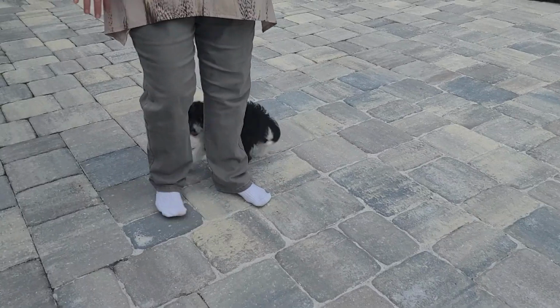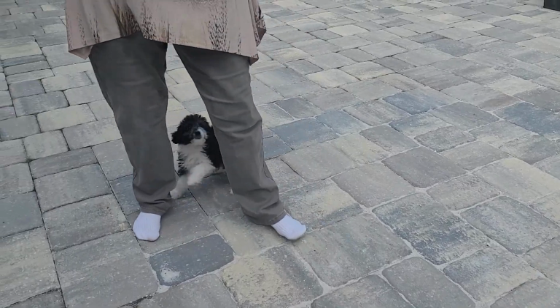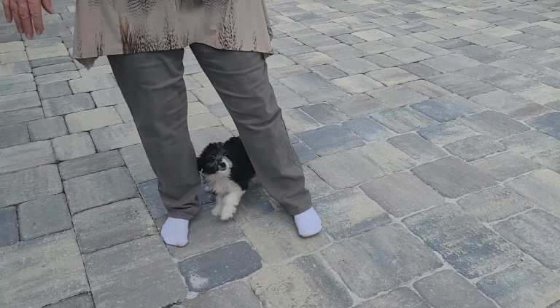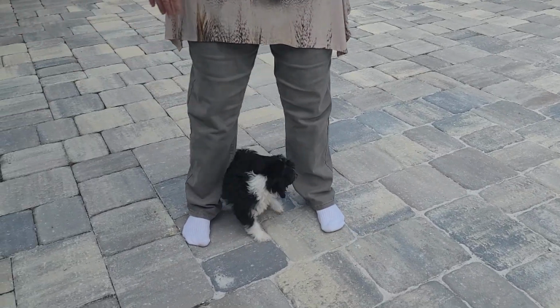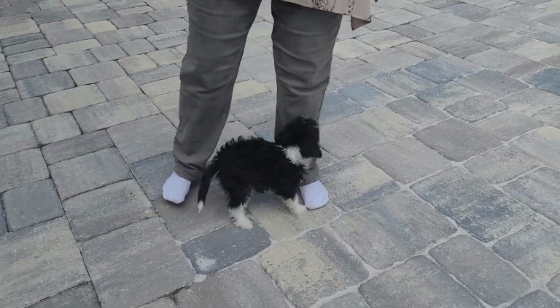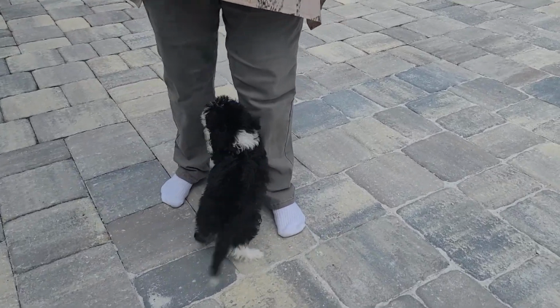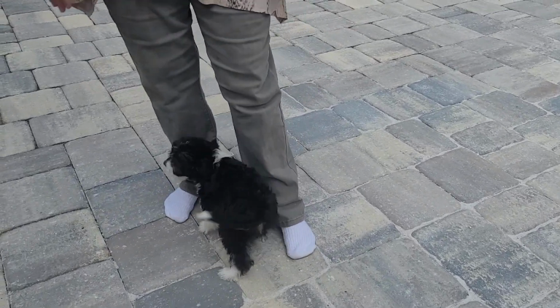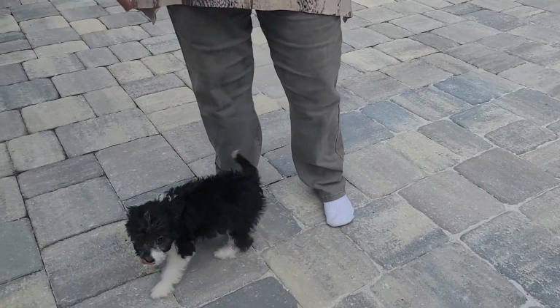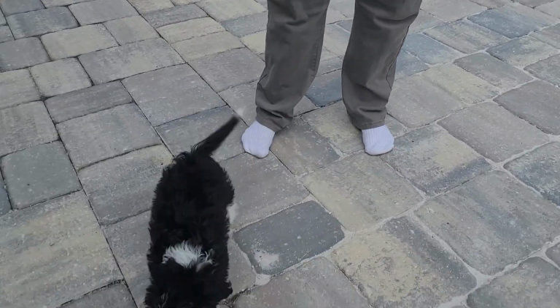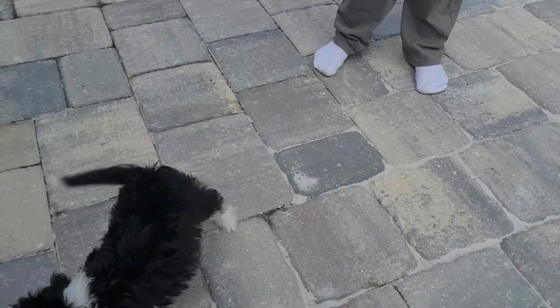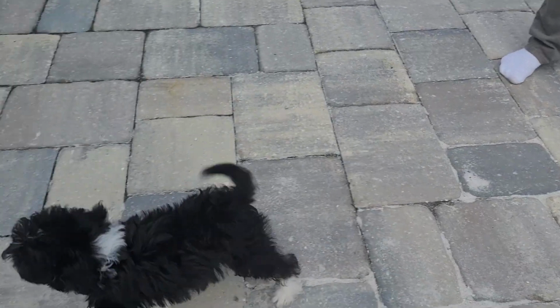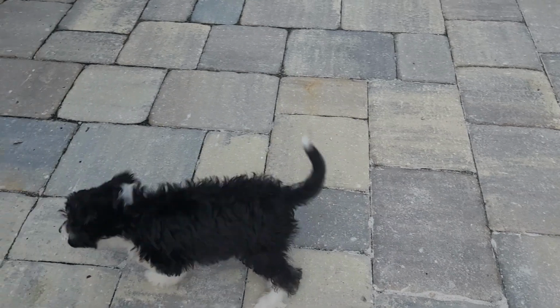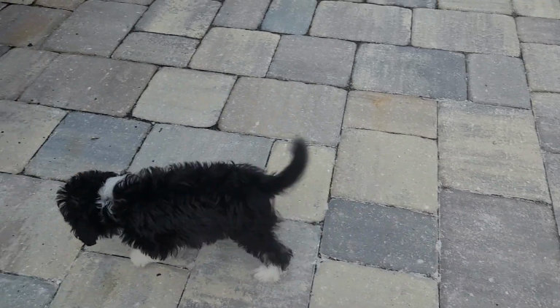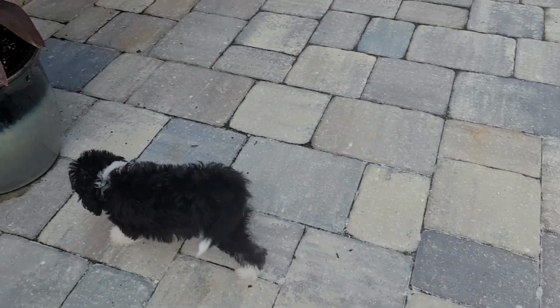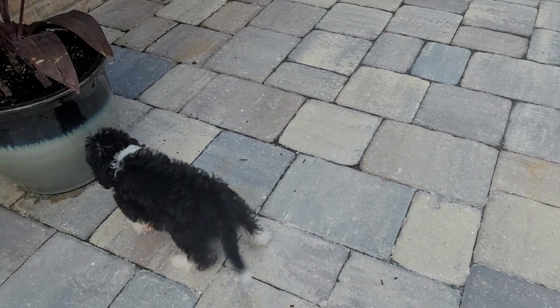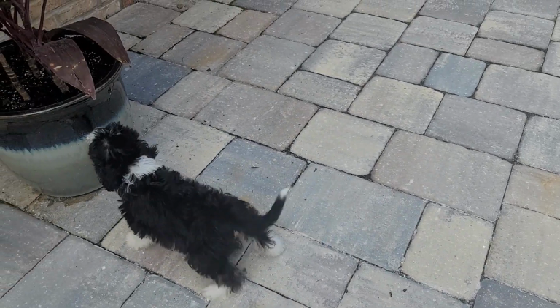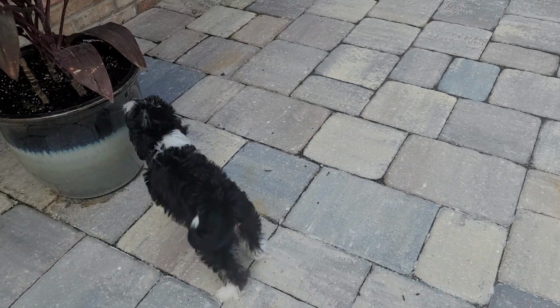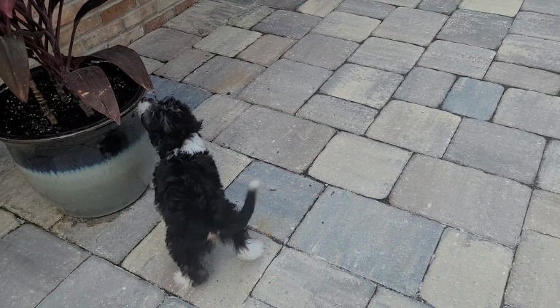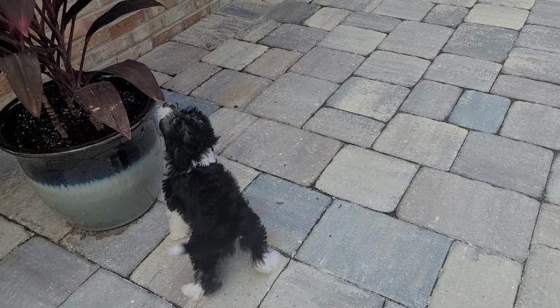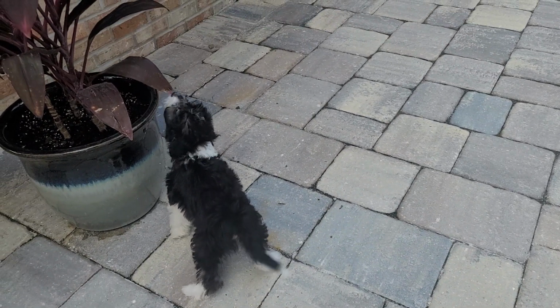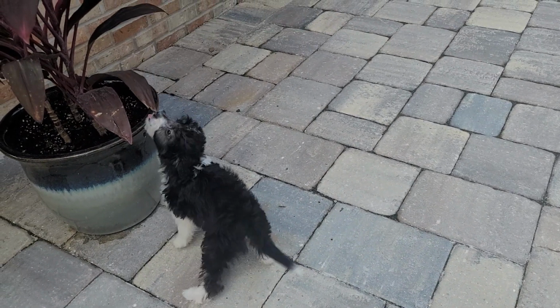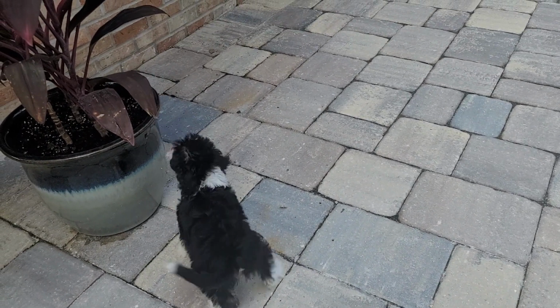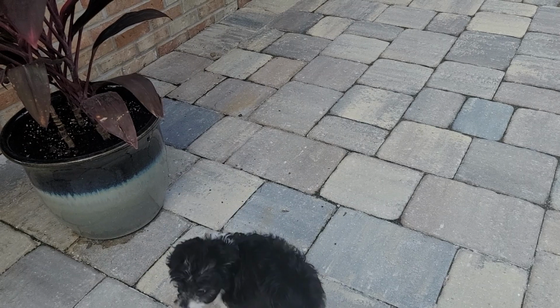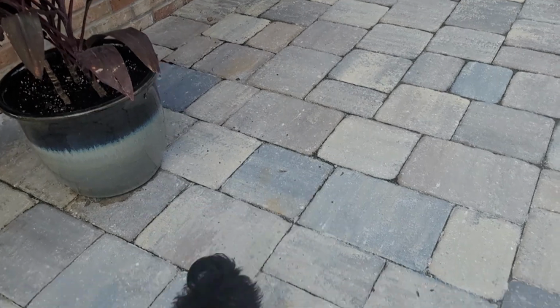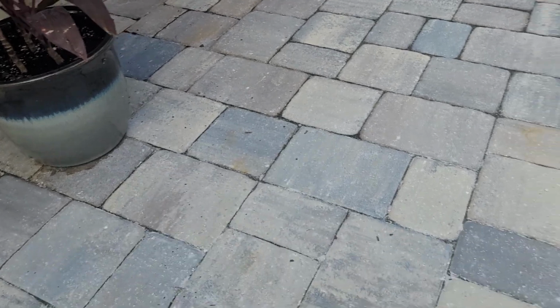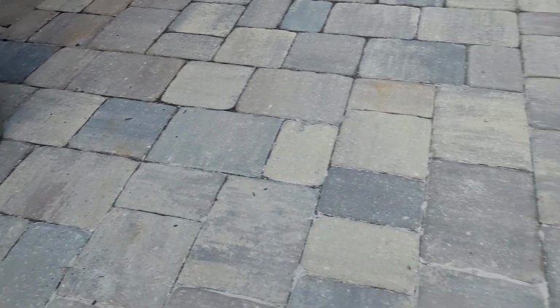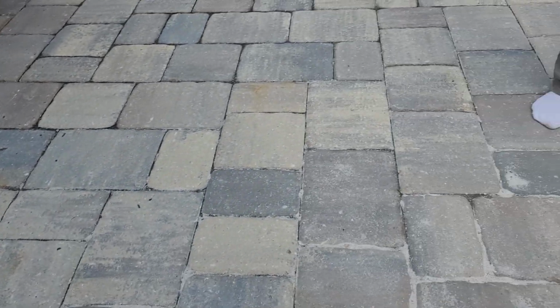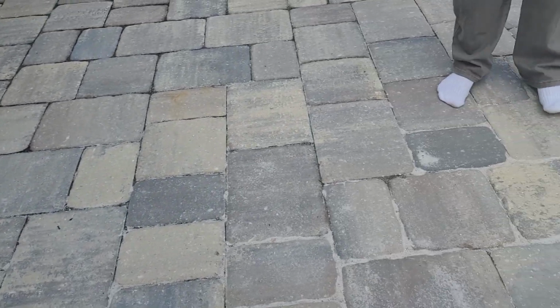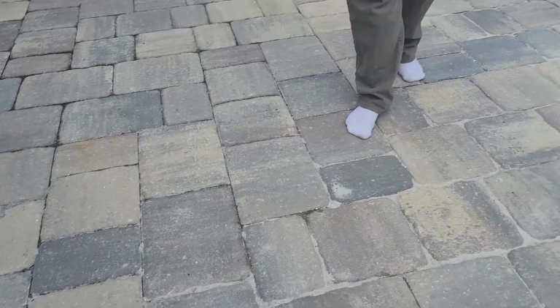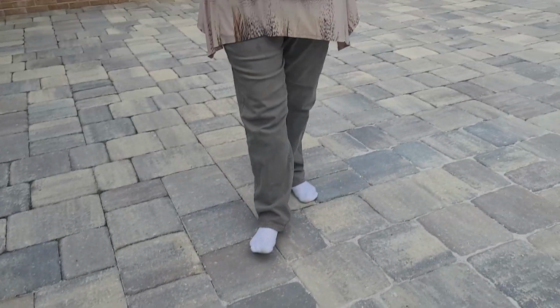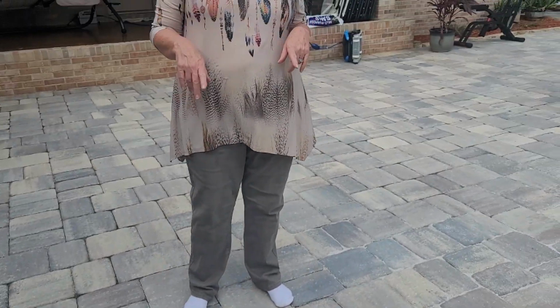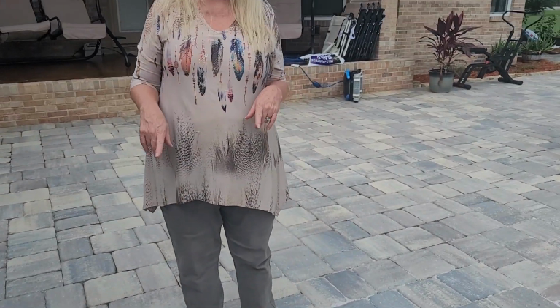Aussie doodles are super smart. As you hear me say every time I do their video, they do love to be trained, so you need to be diligent training them. They are treat driven, and she will learn so much so quickly that you'll be wanting to show her off to everybody.